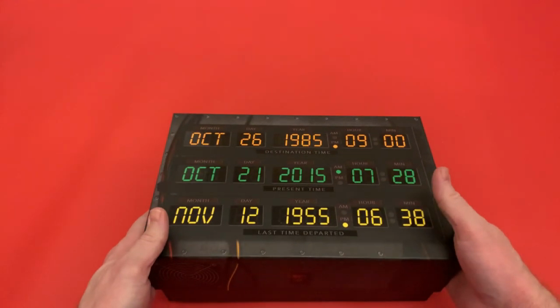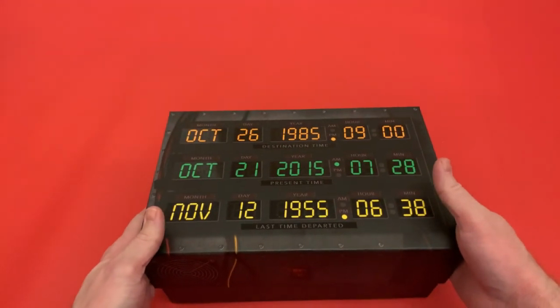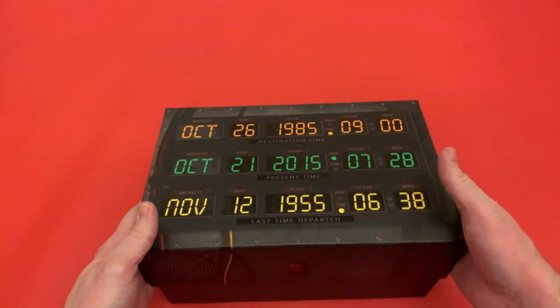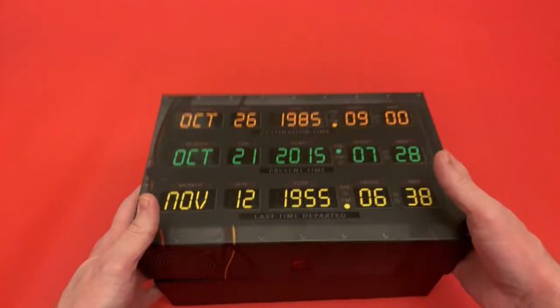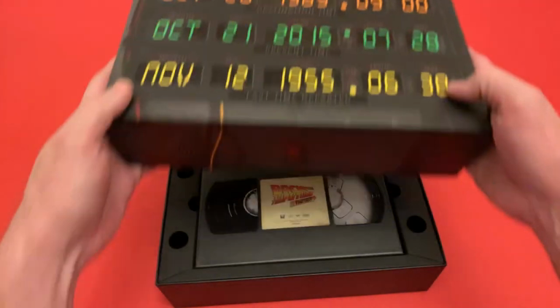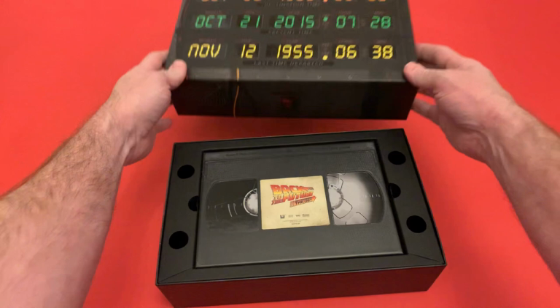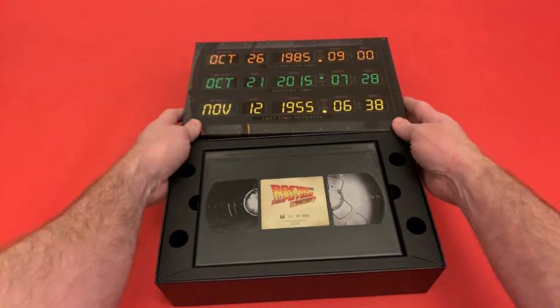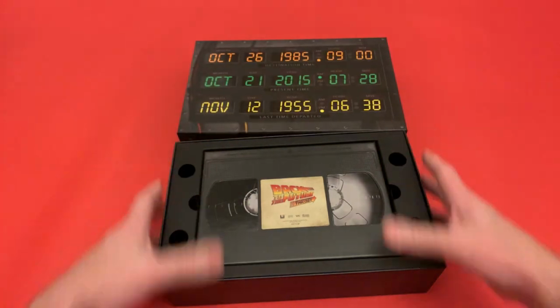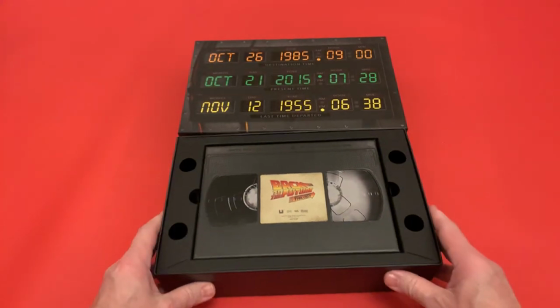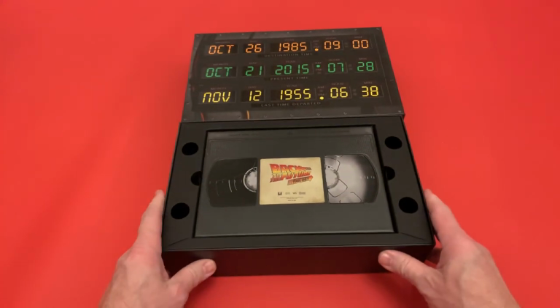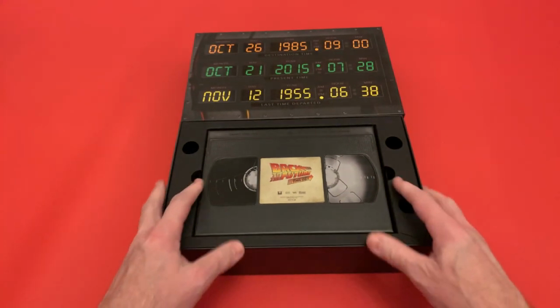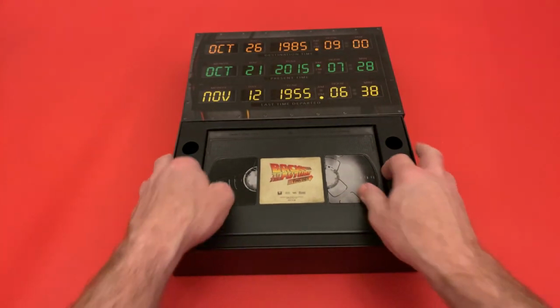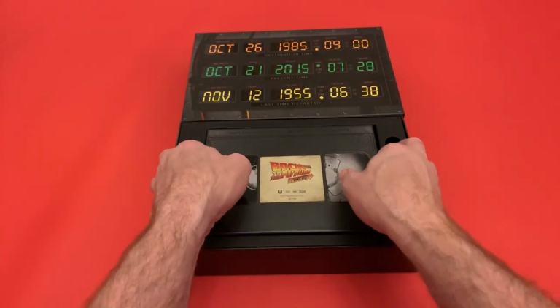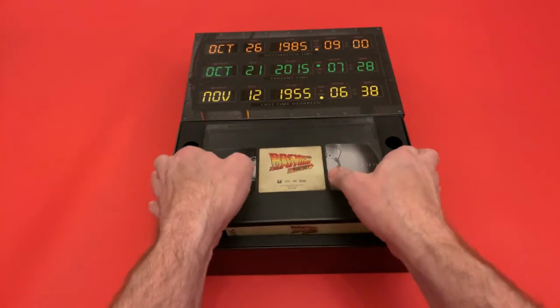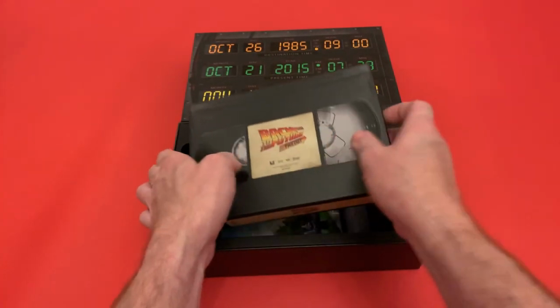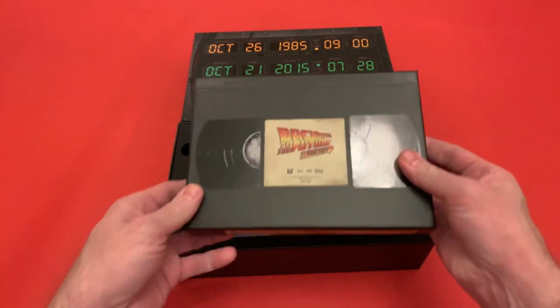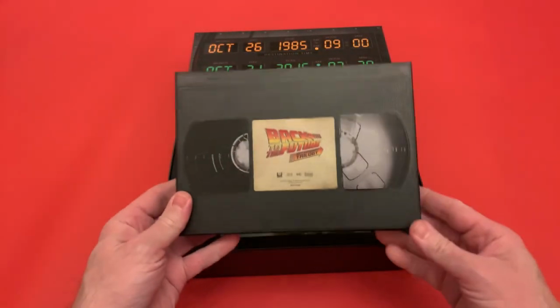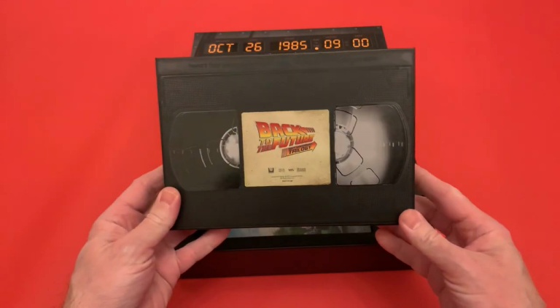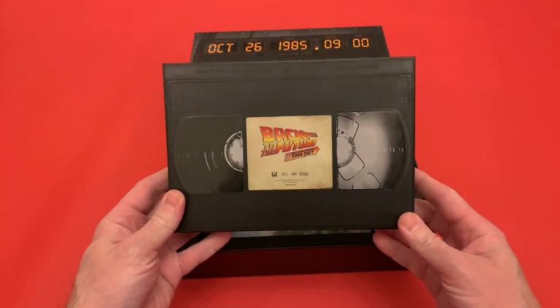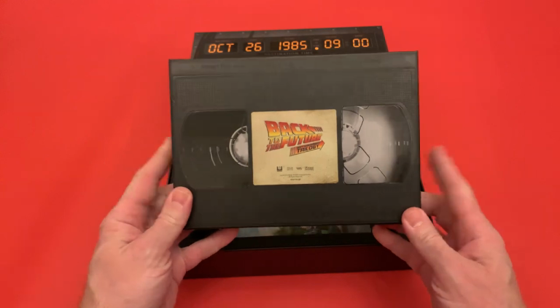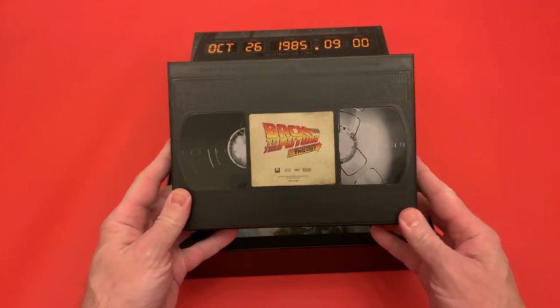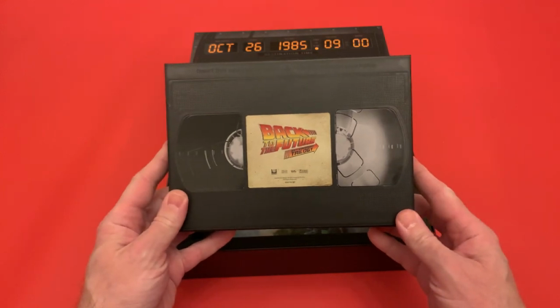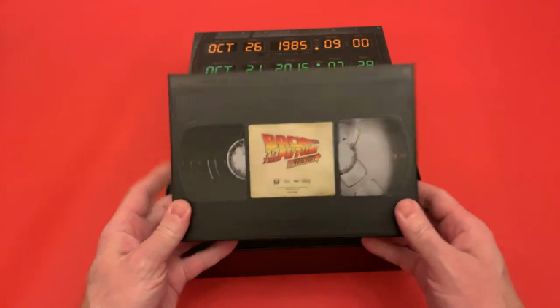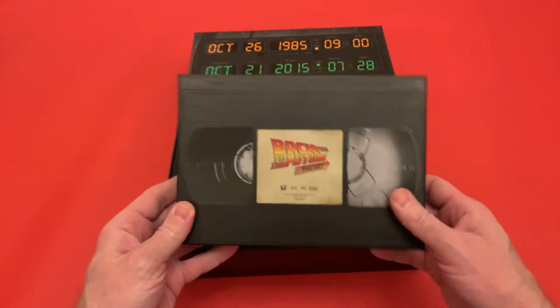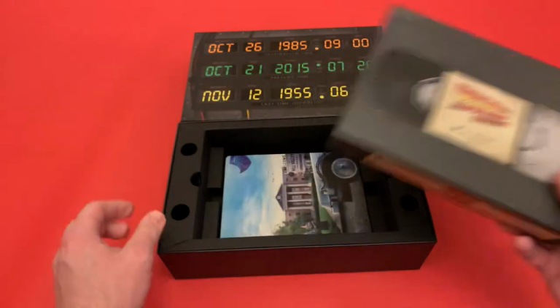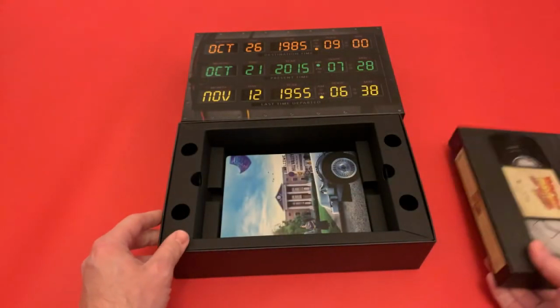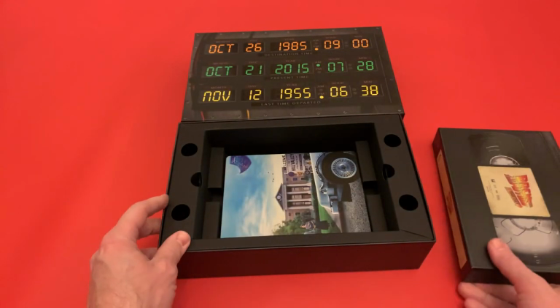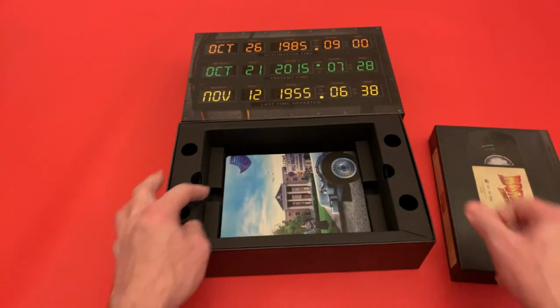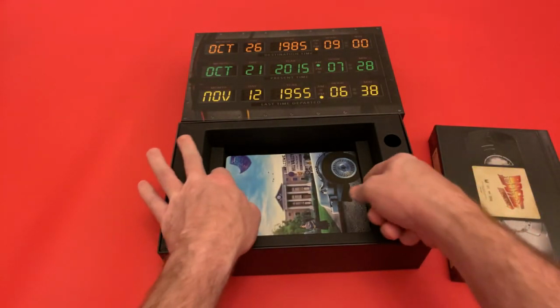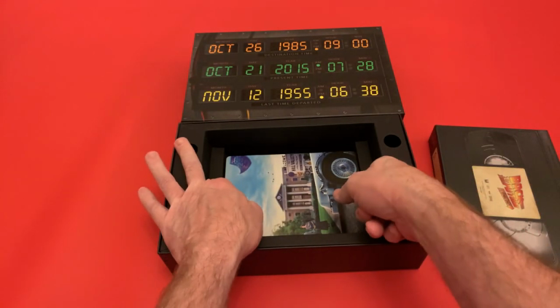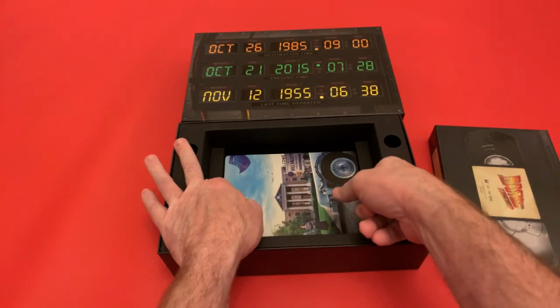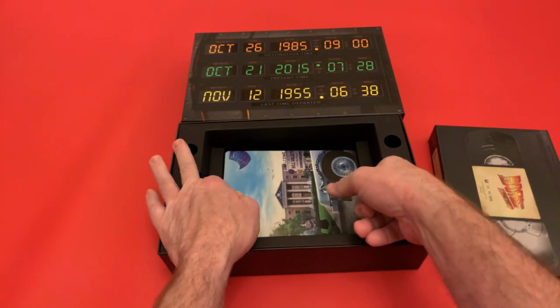And then let's open it up because there was just so much inside here. So straight away you get a VHS box which has a lot of extras in. I'm just going to put this to one side for a moment and we're going to take a look at the steelbooks.